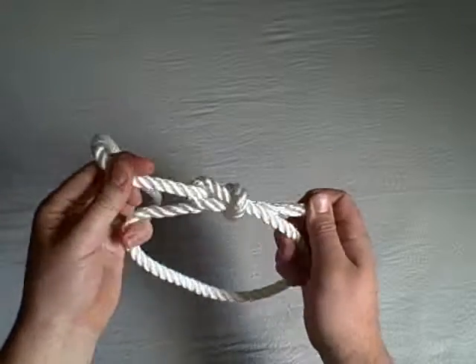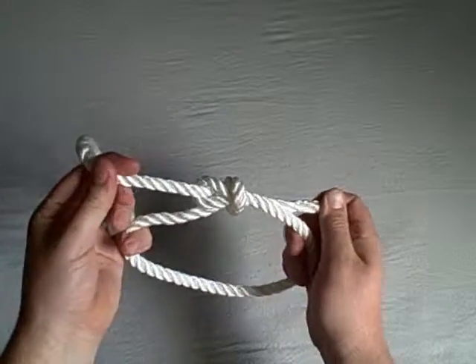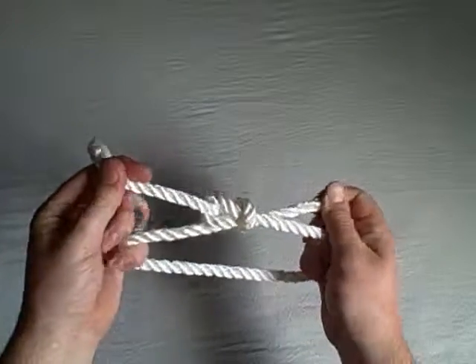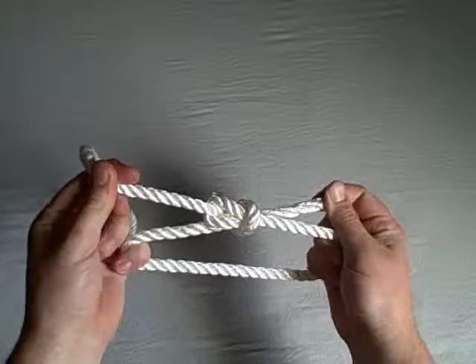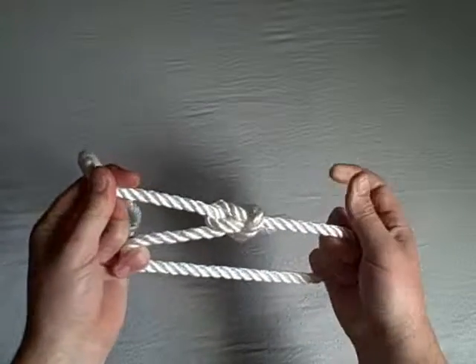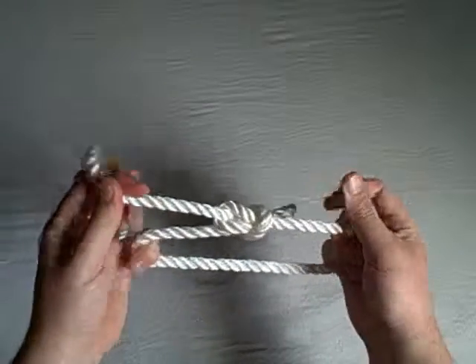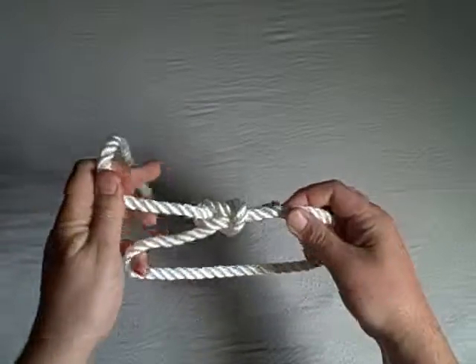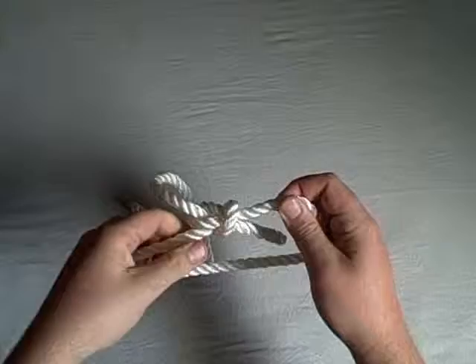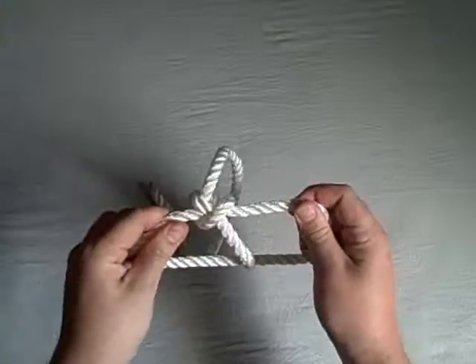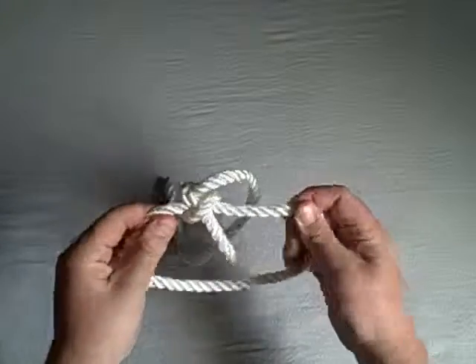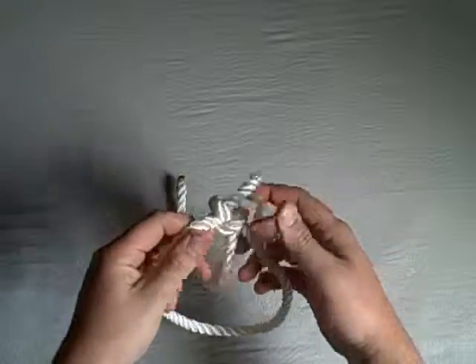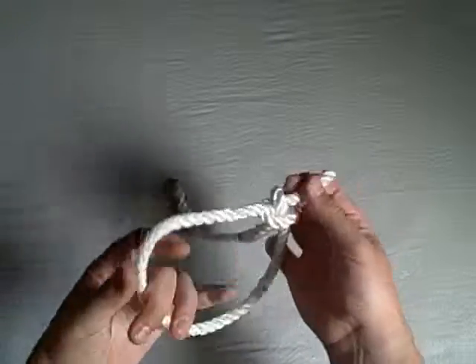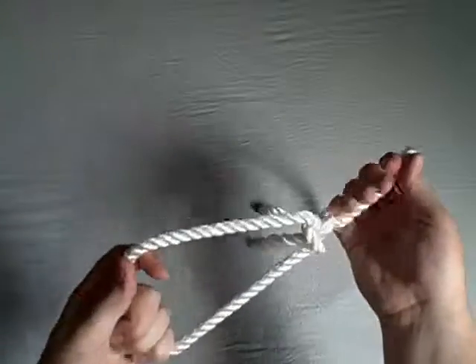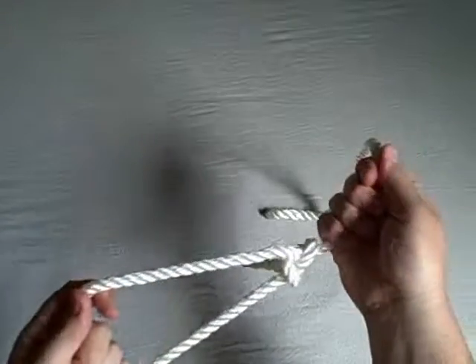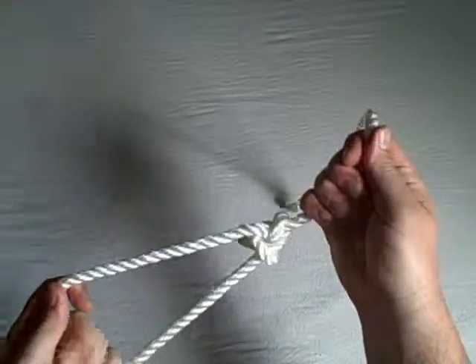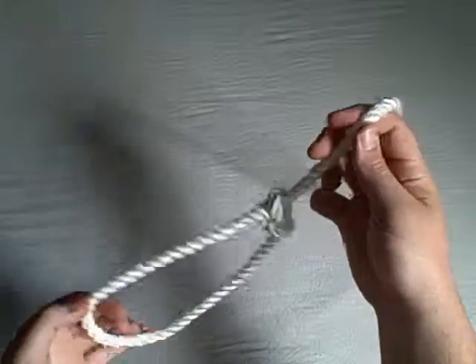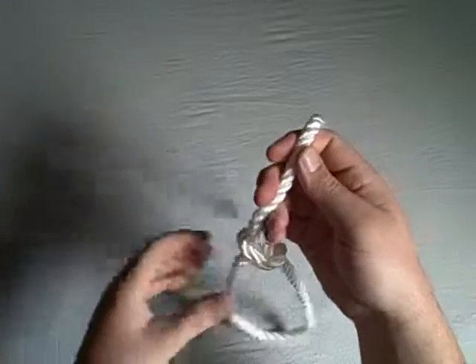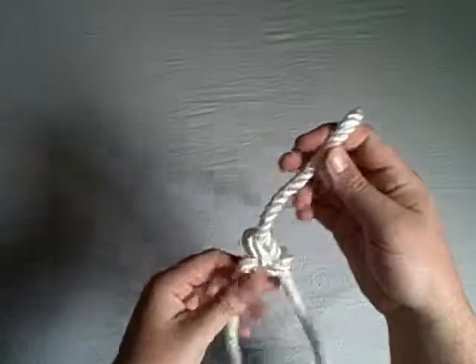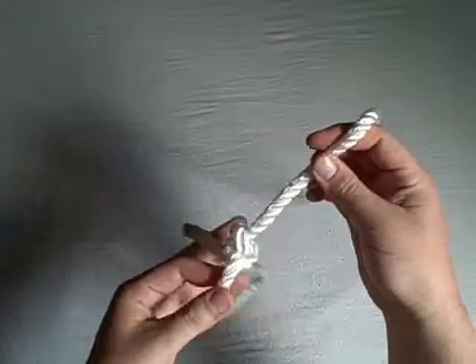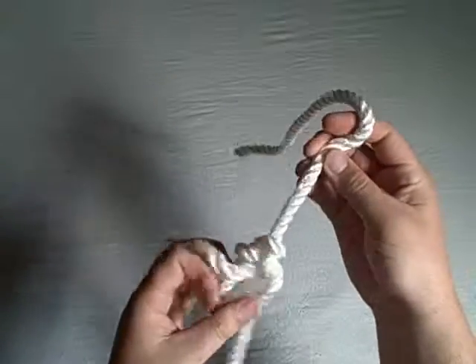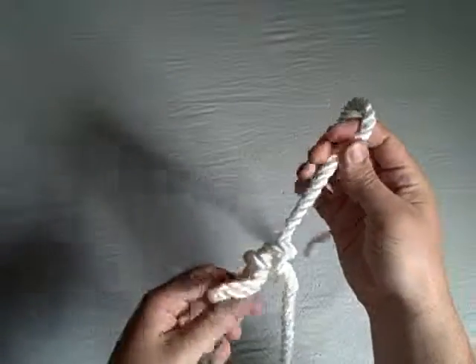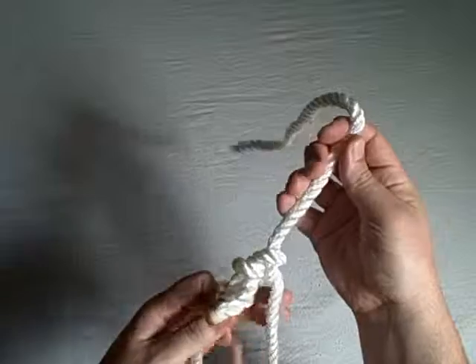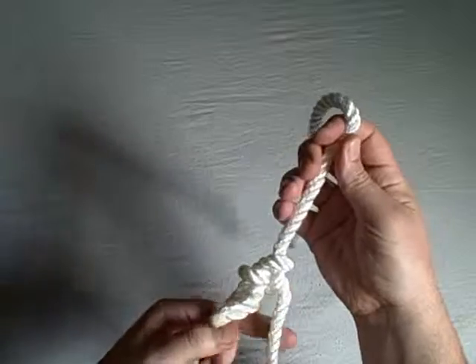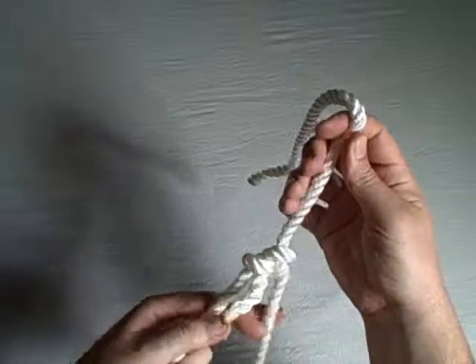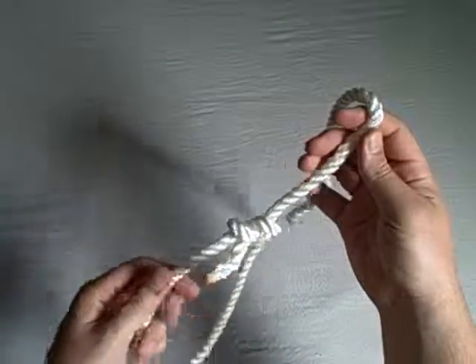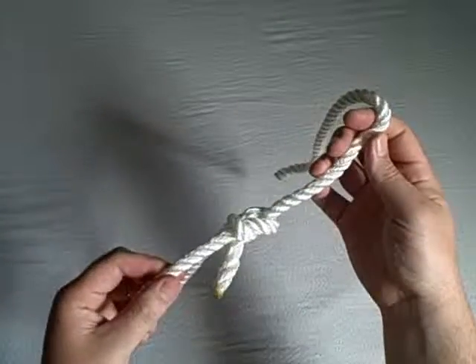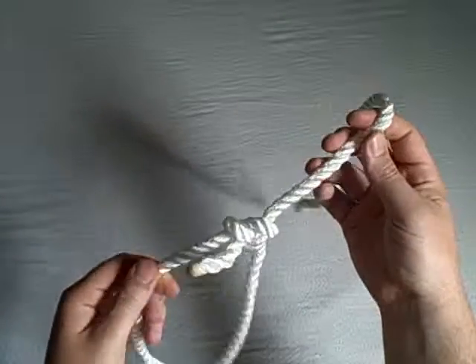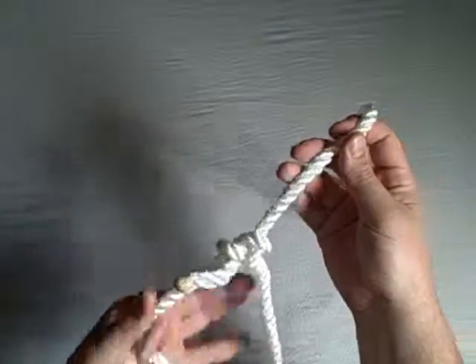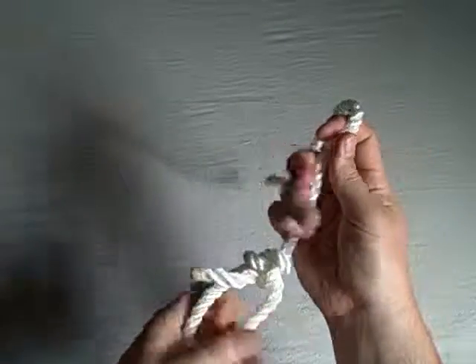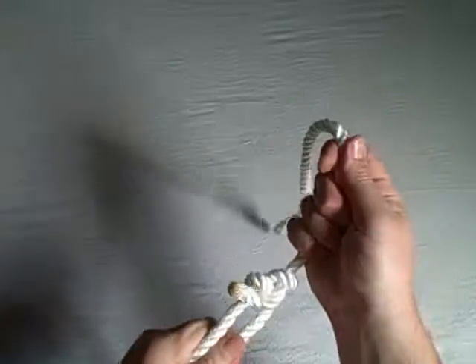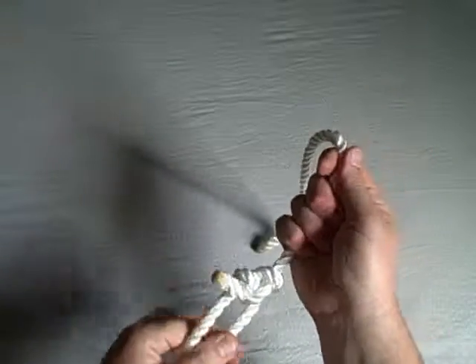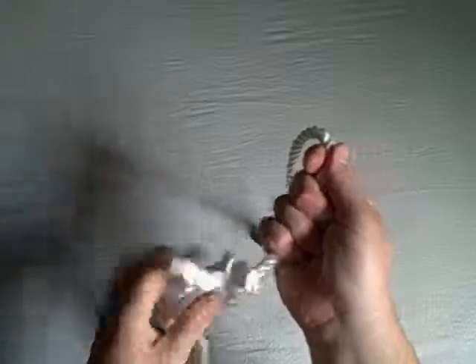Pull it all tight and you have a bowline knot. A bowline knot is a knot that will not slip in any direction. It's great for rescuing and life saving because it won't slip and it's very dependable.